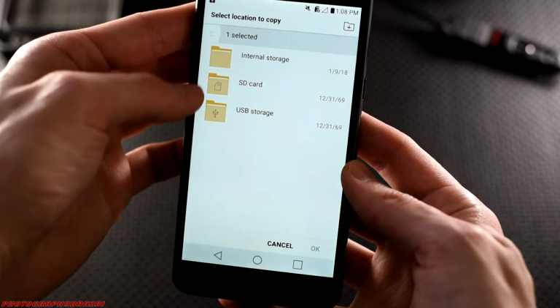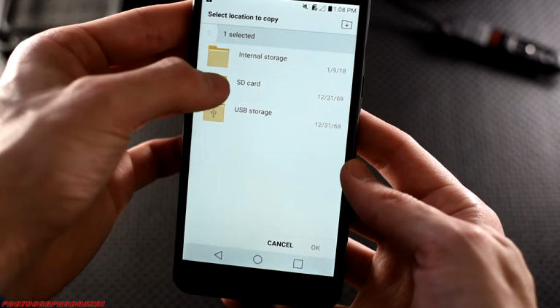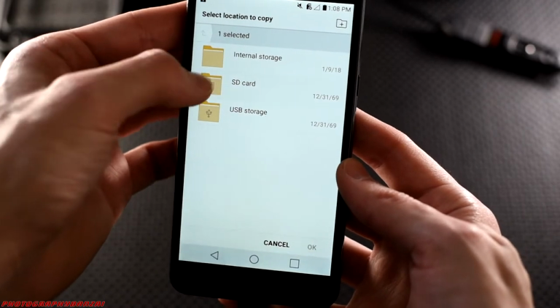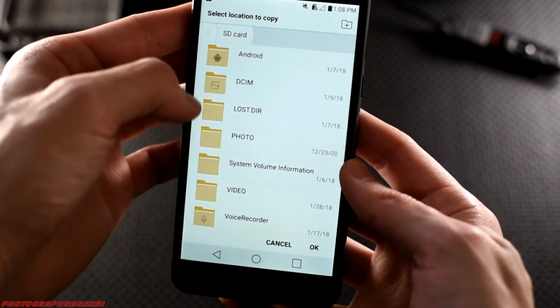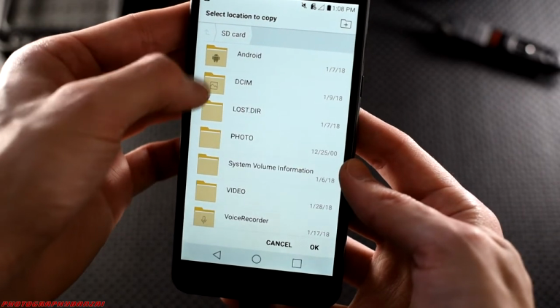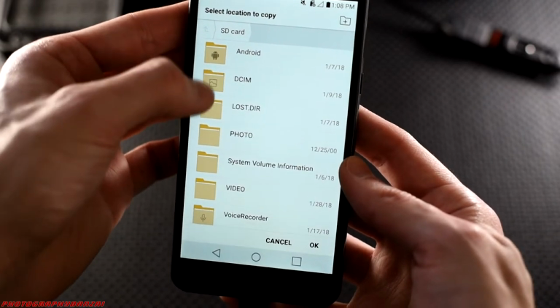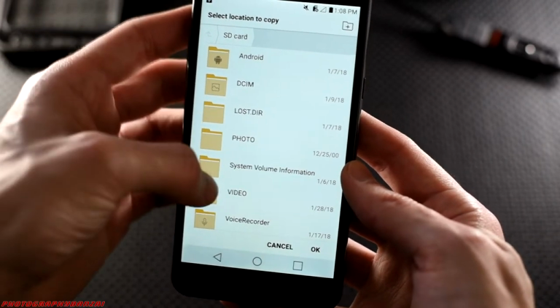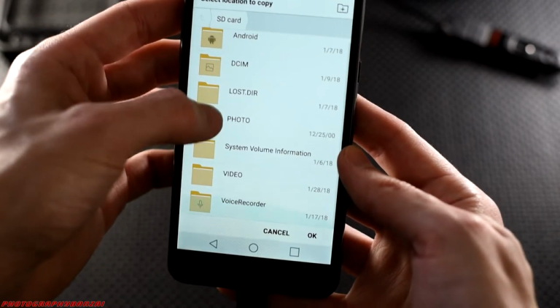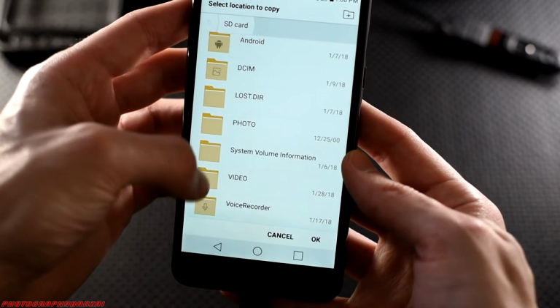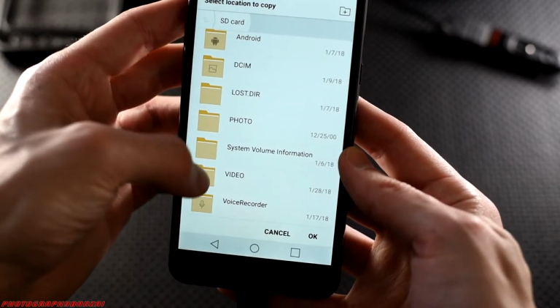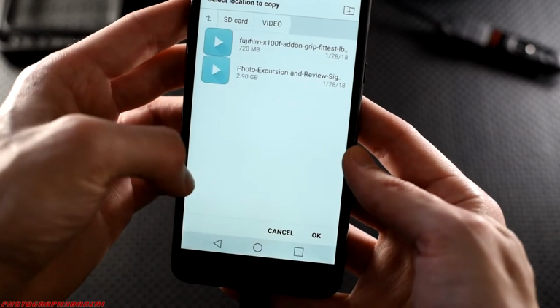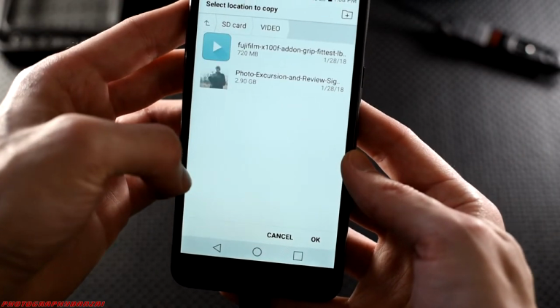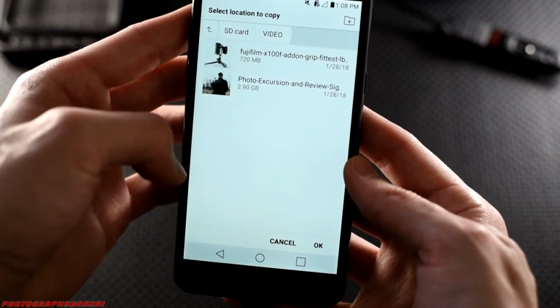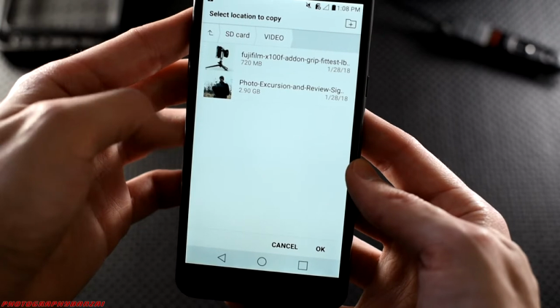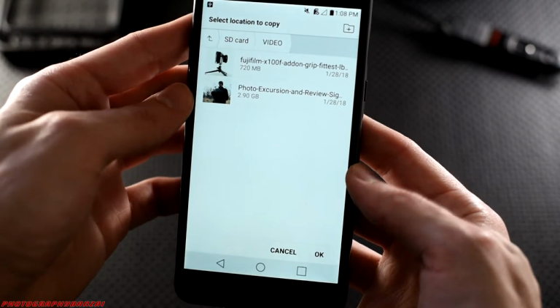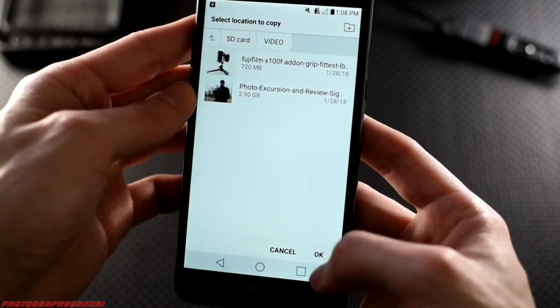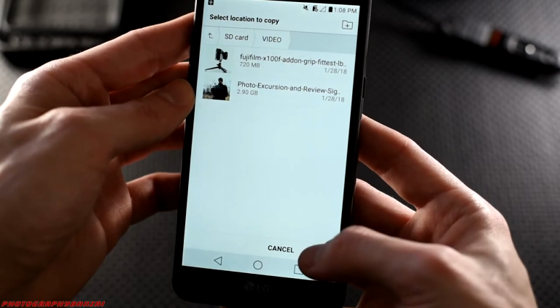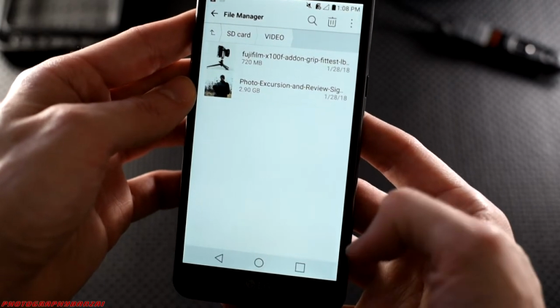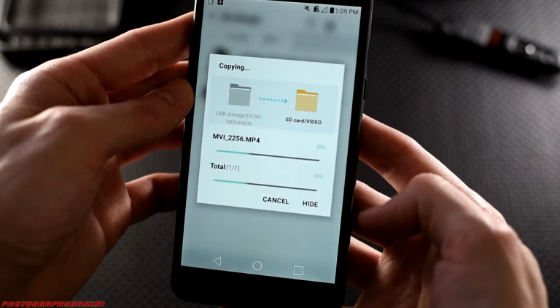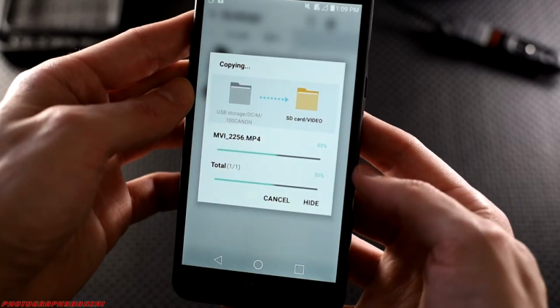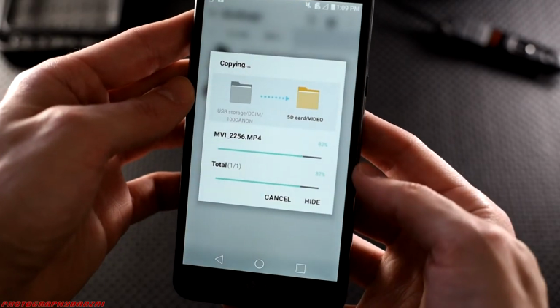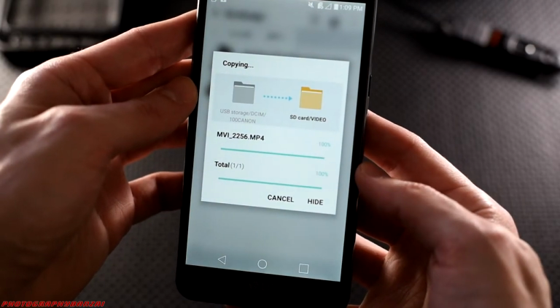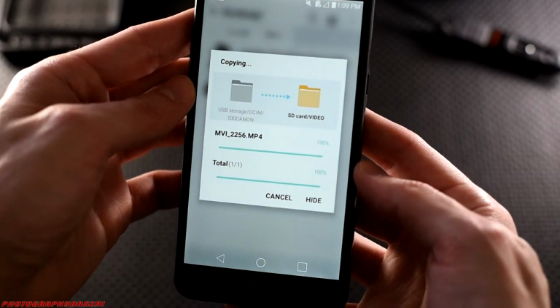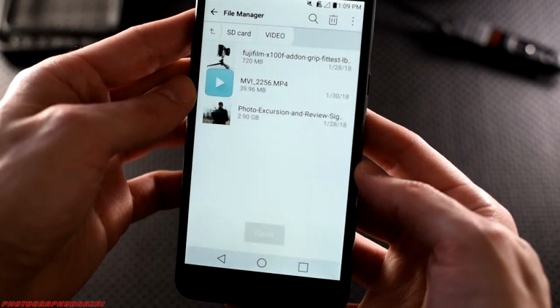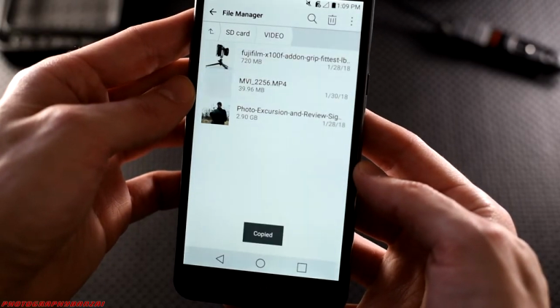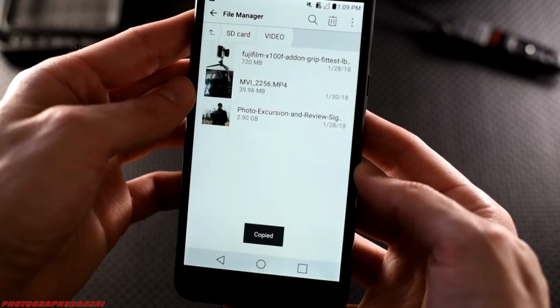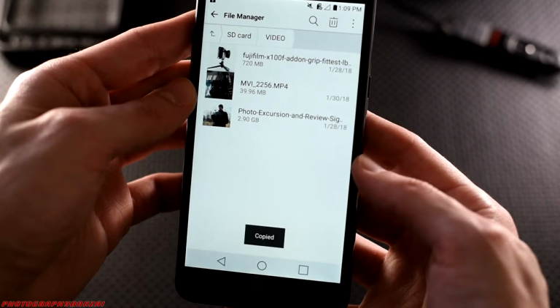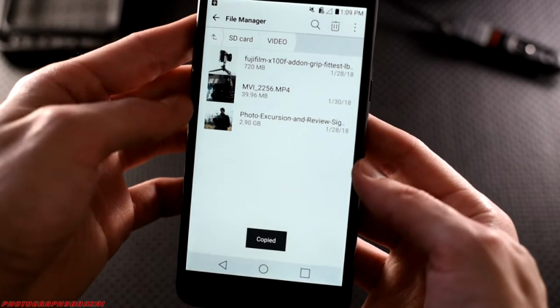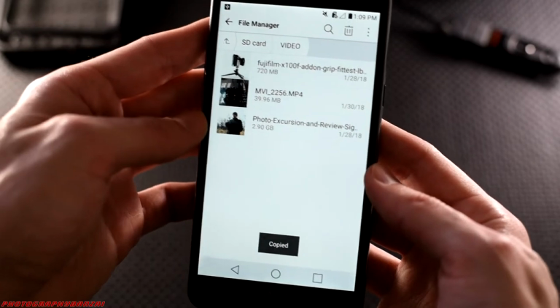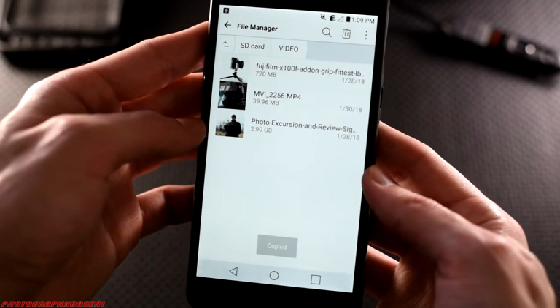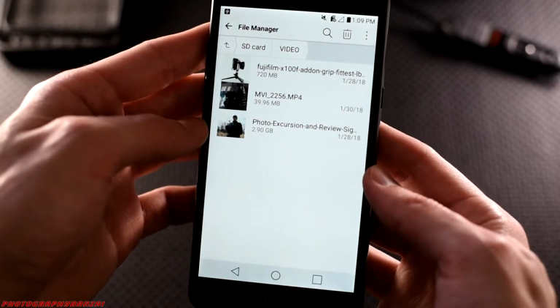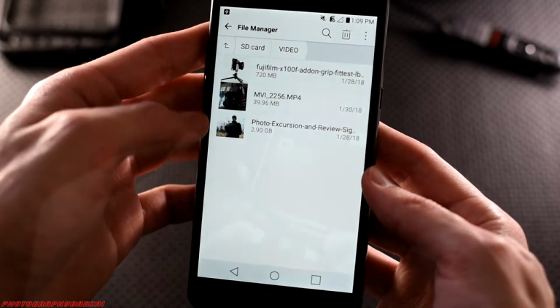One thing to consider — this is USB 2, which means a maximum theoretical transfer rate of 60 megabytes per second. Now that's fast enough for me, but just keep that in mind when you are thinking about this solution.